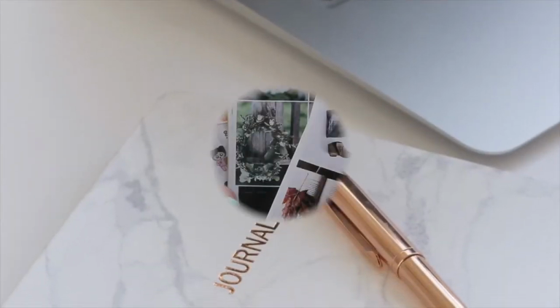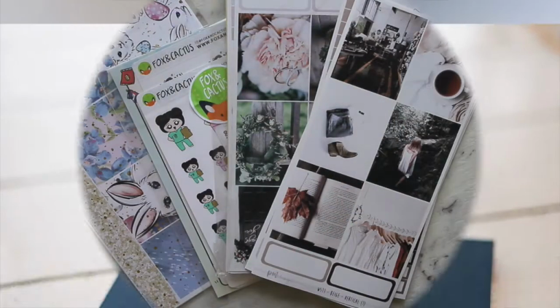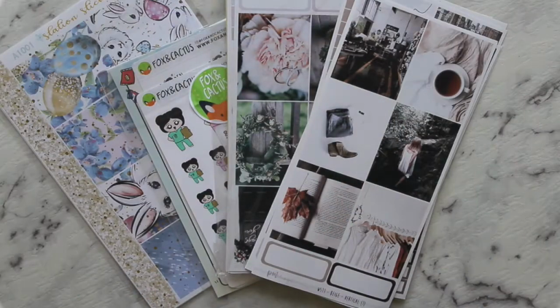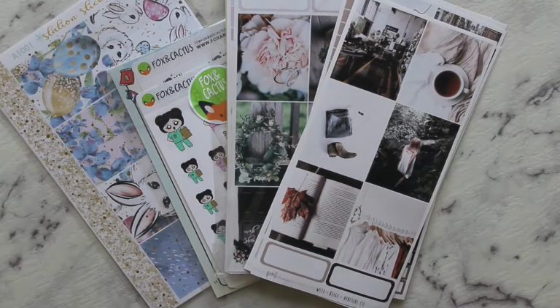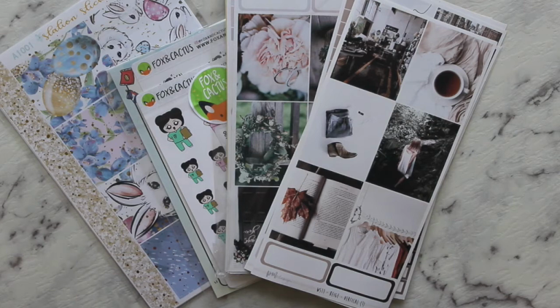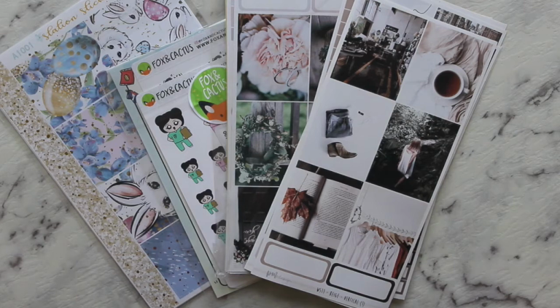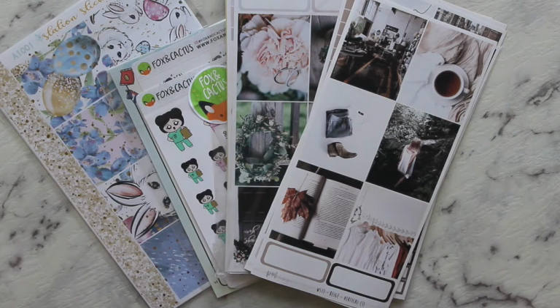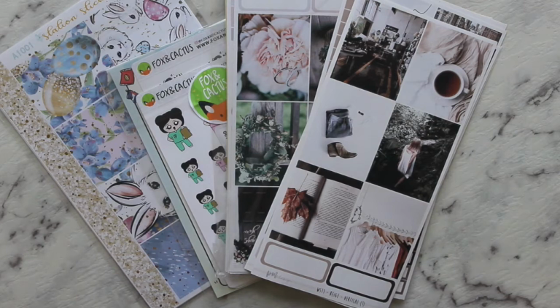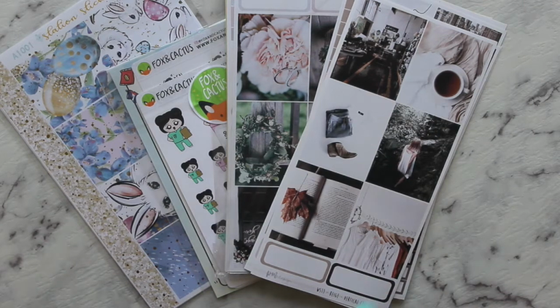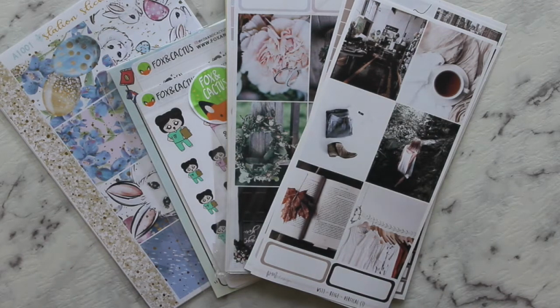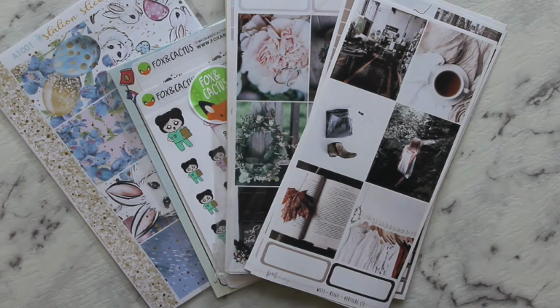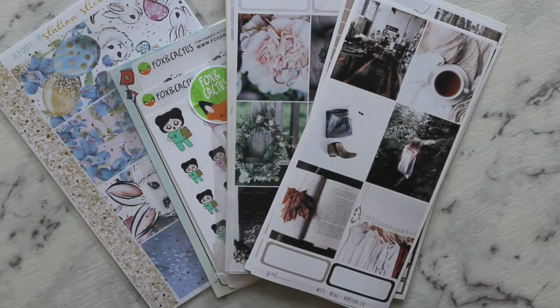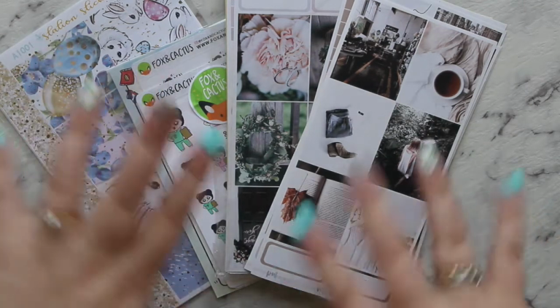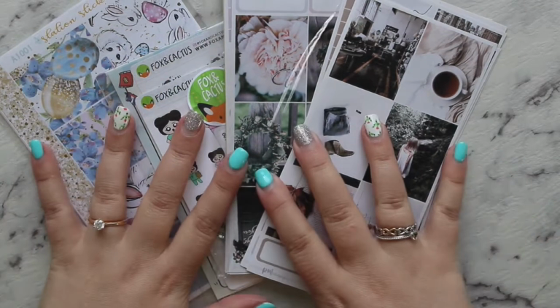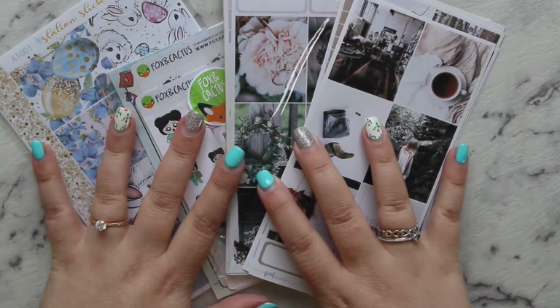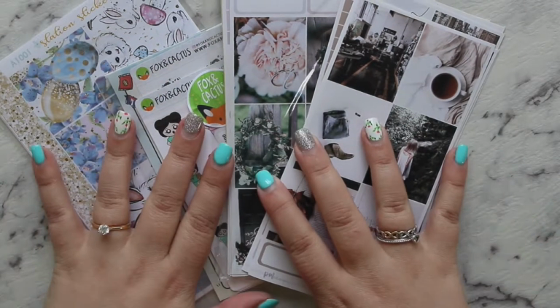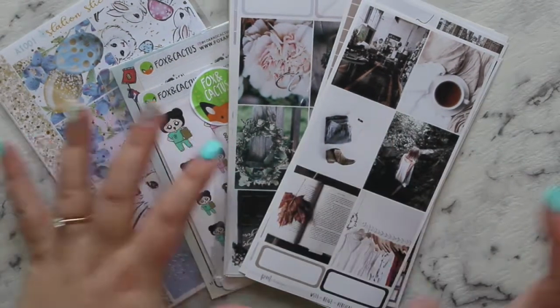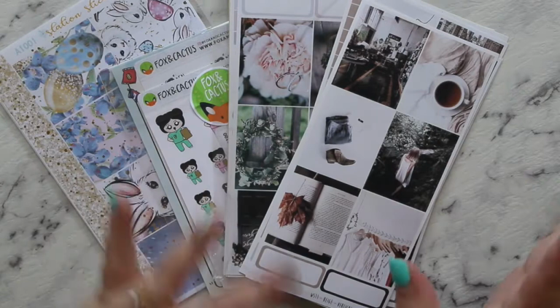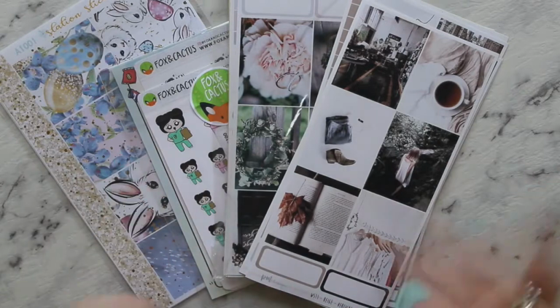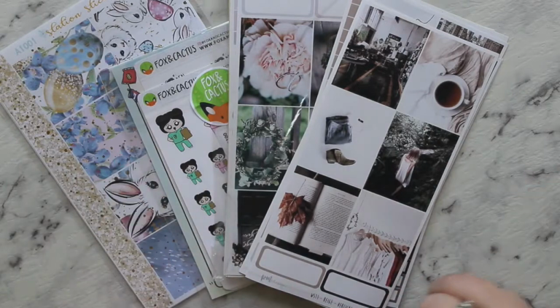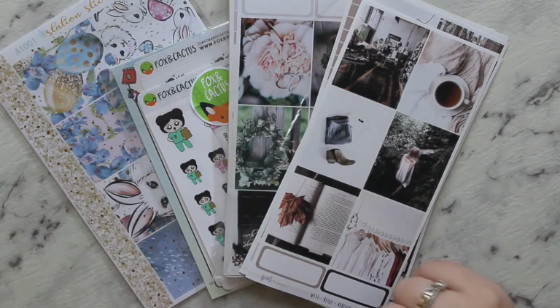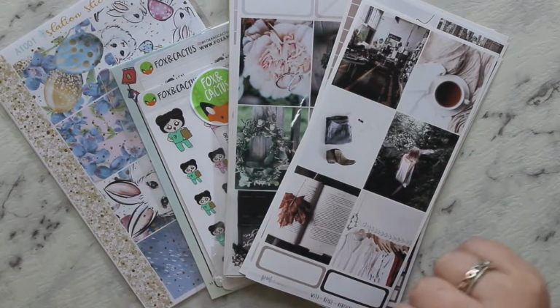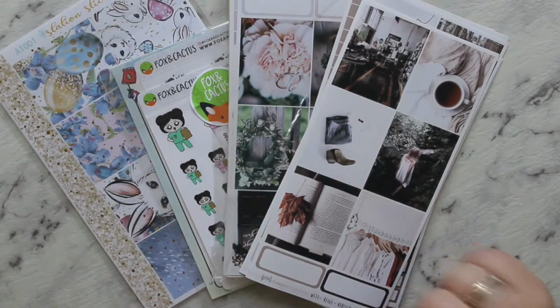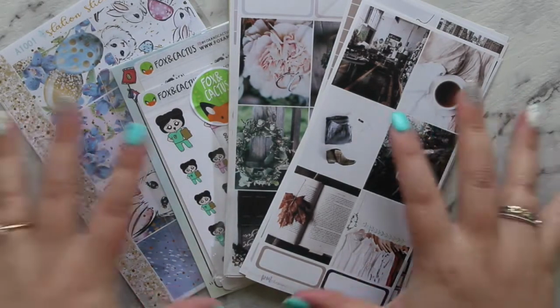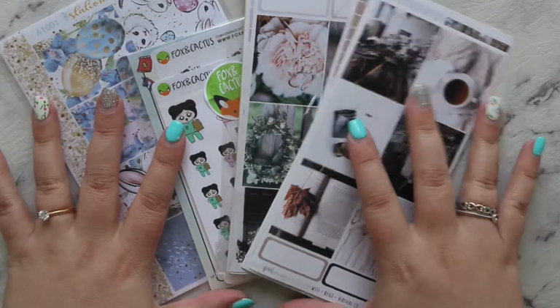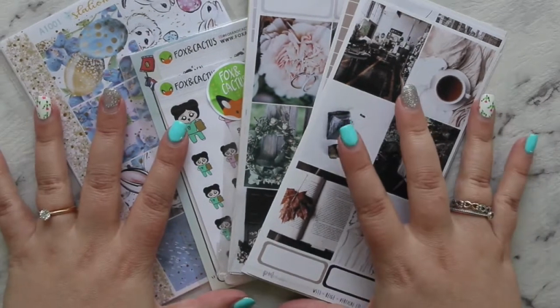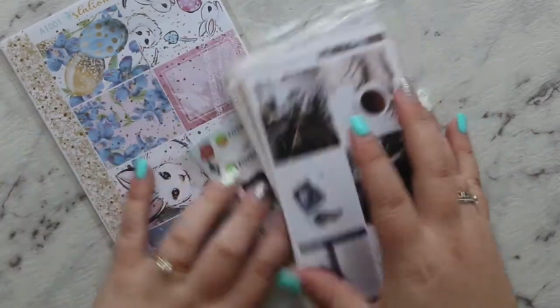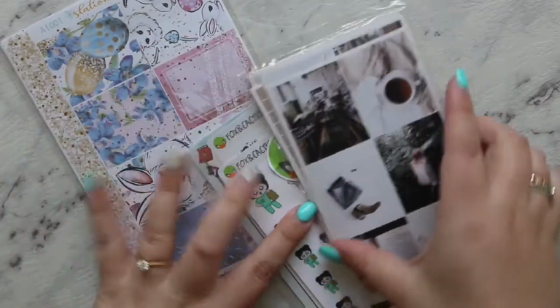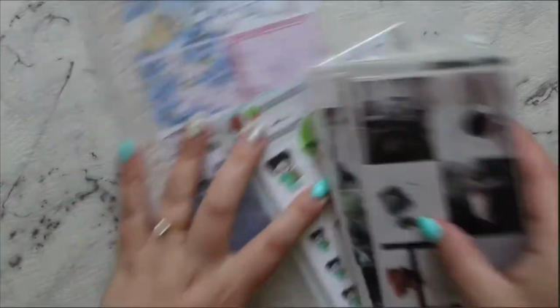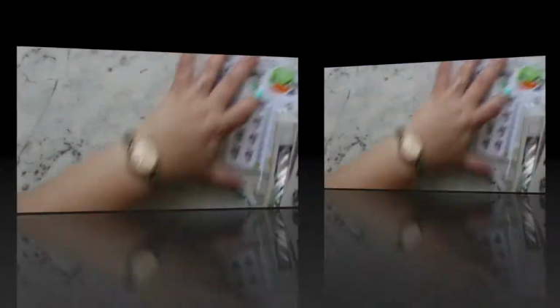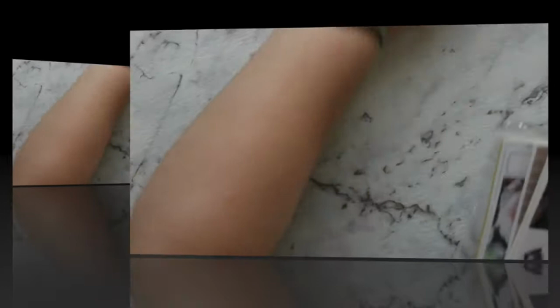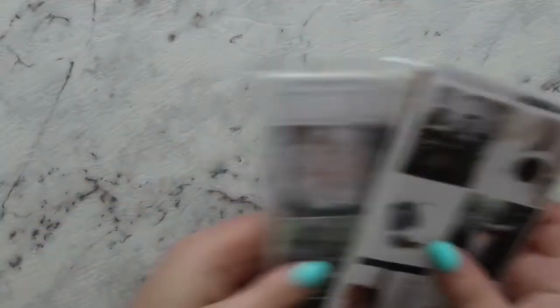Hey guys, welcome back to my channel. I'm just doing a quick haul with my usual three shops — a haul kind of thing so it doesn't get too long. We'll start with the oldest first.